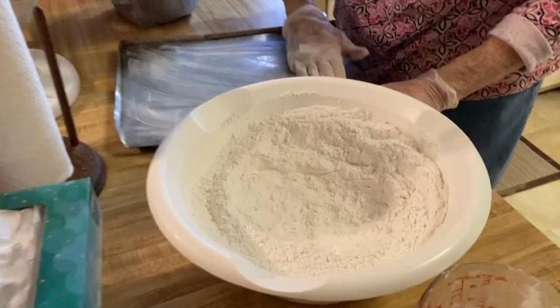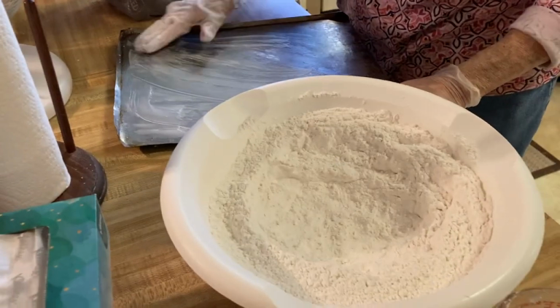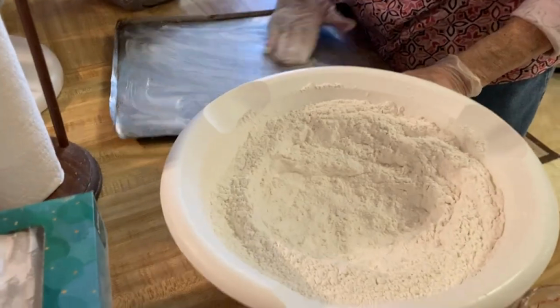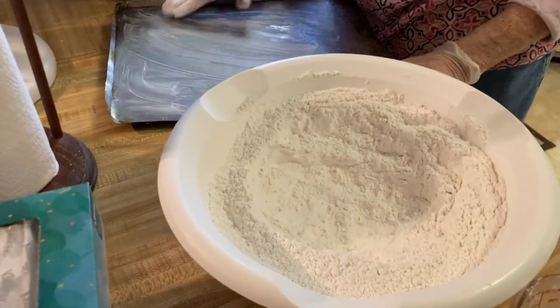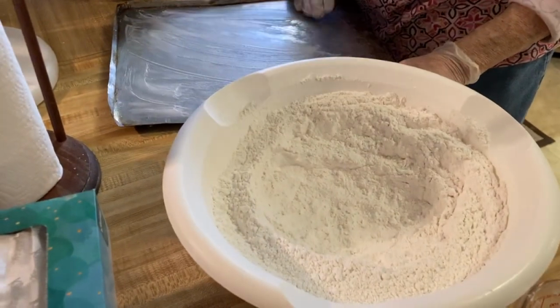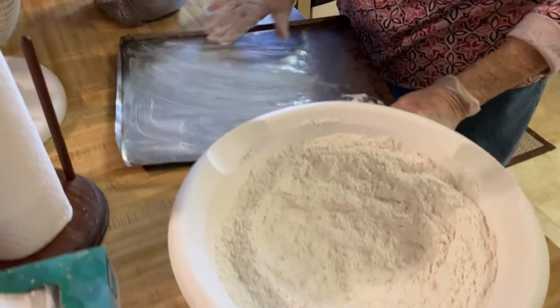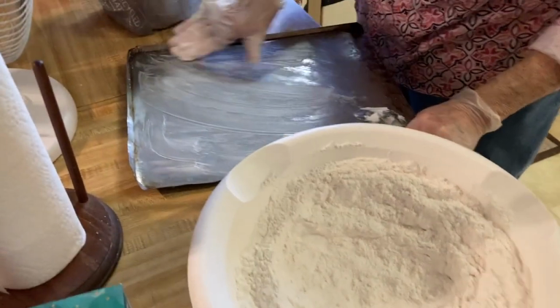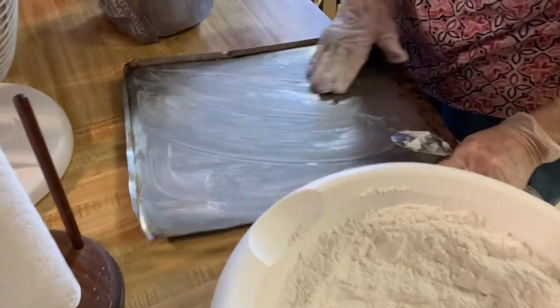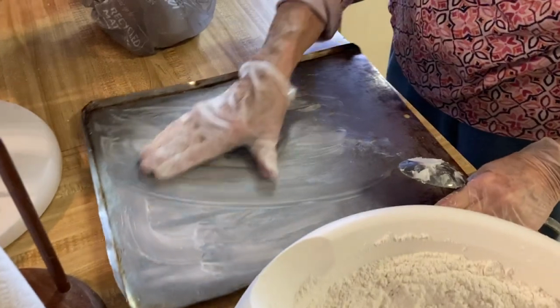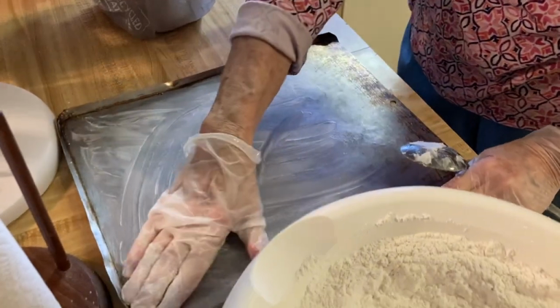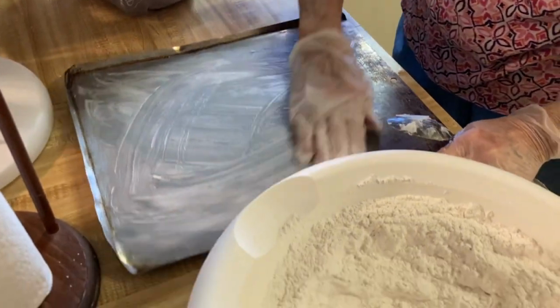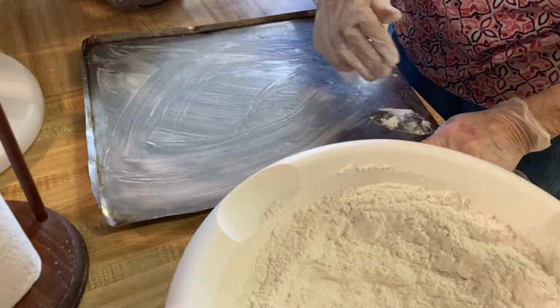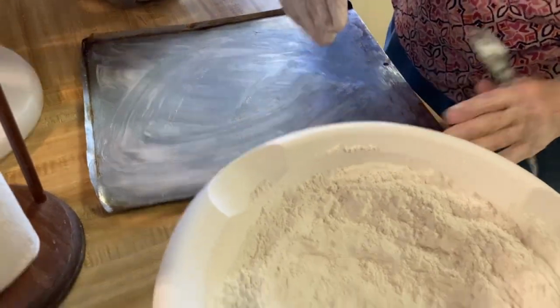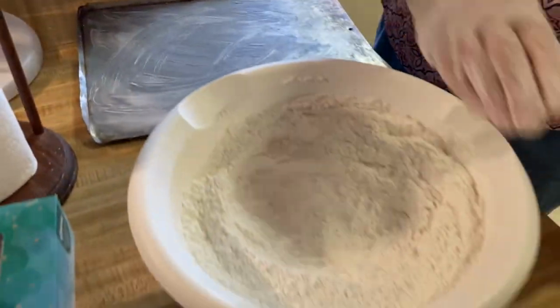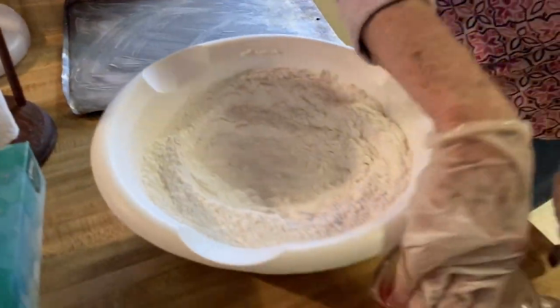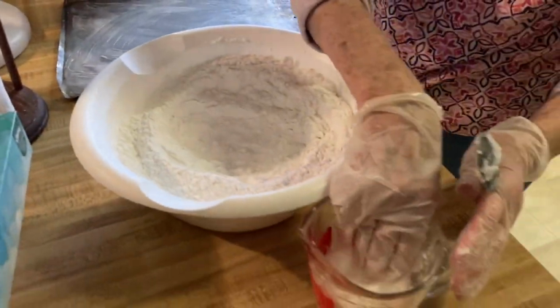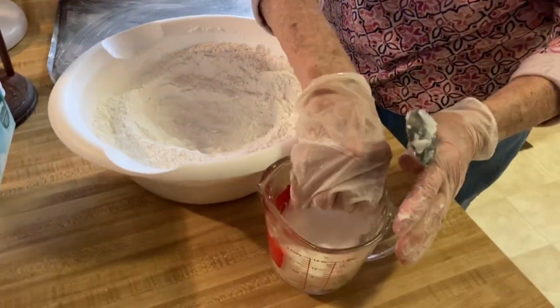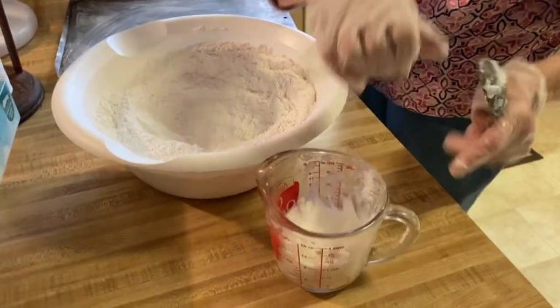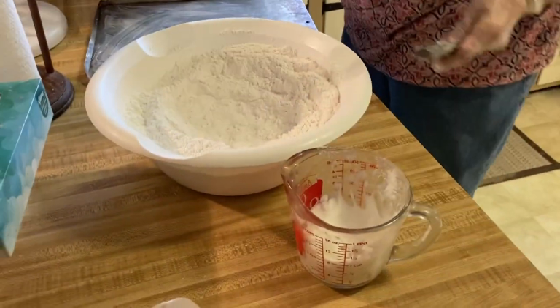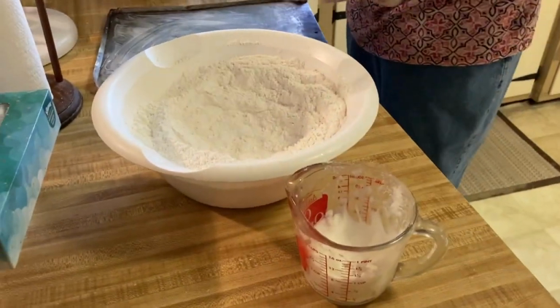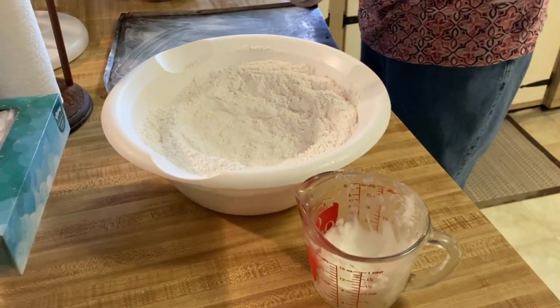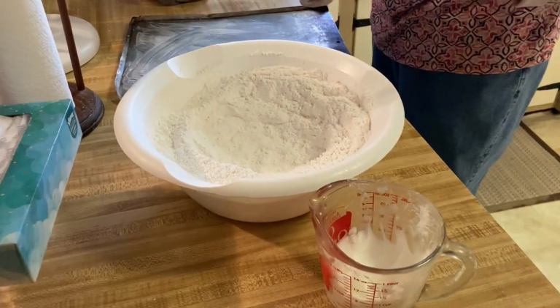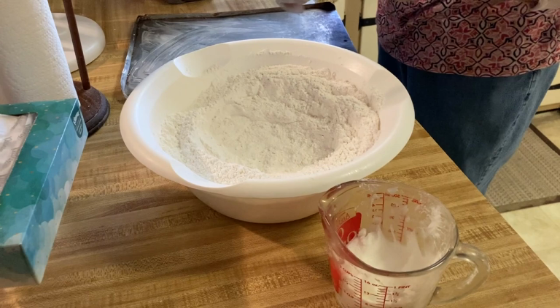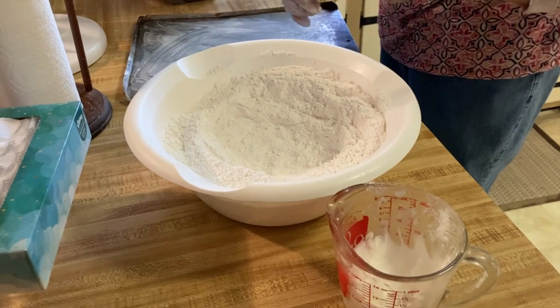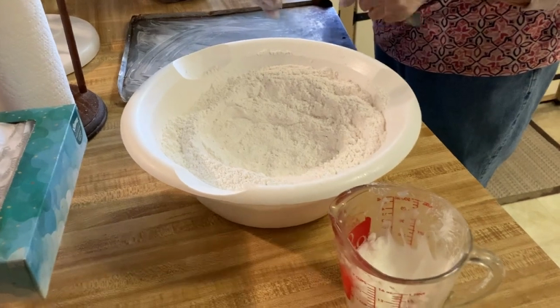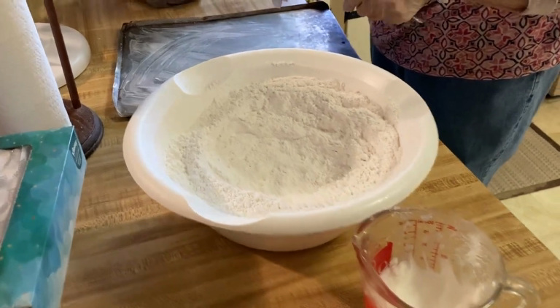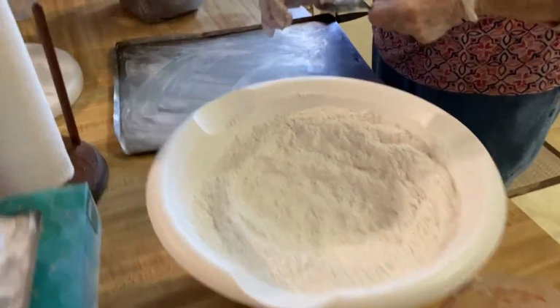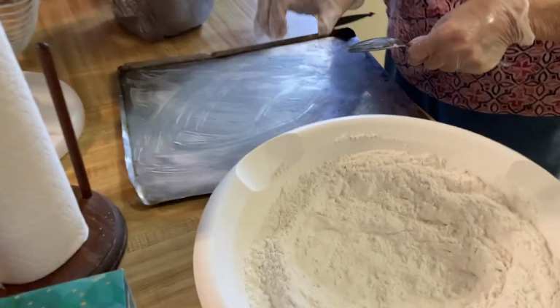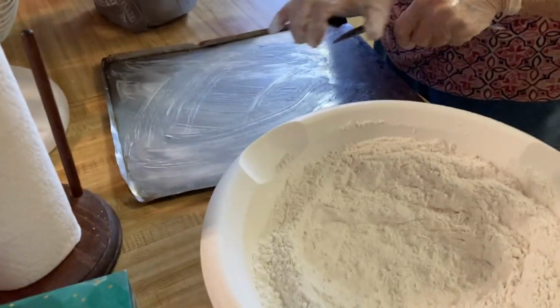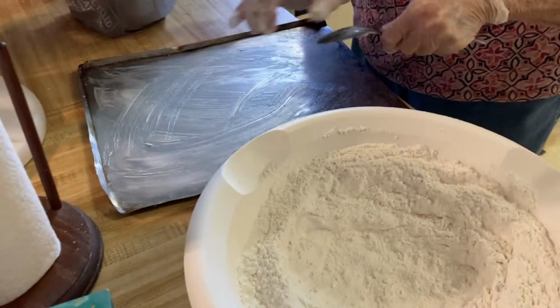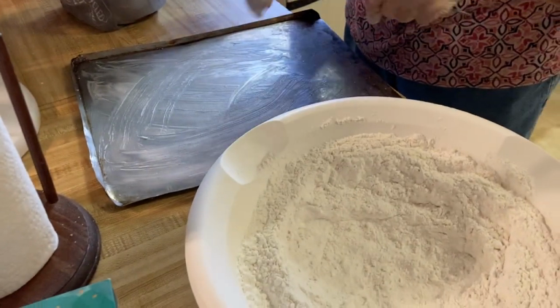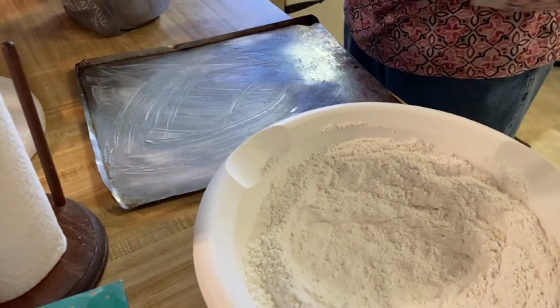And you probably can't believe it — when I got married, I had never made a meal by myself. No way! And I hadn't, because I was the baby of the family, and there was always somebody there.